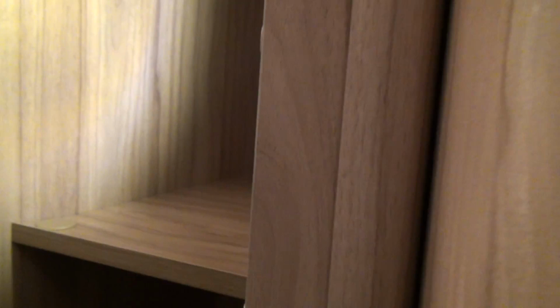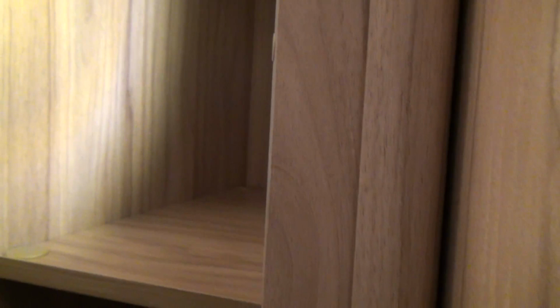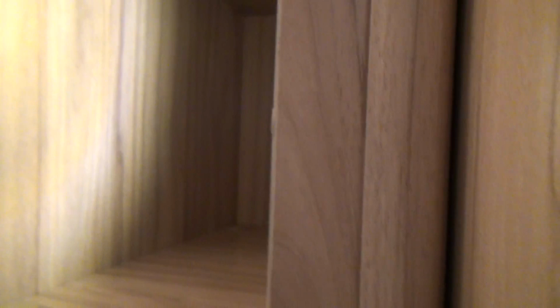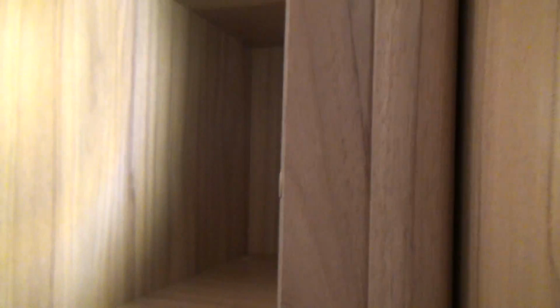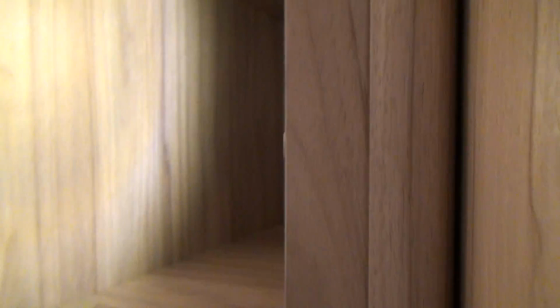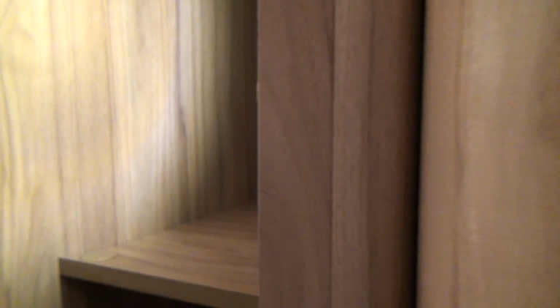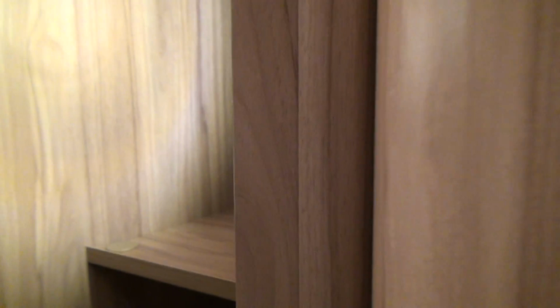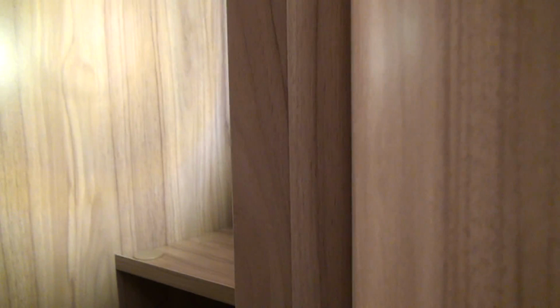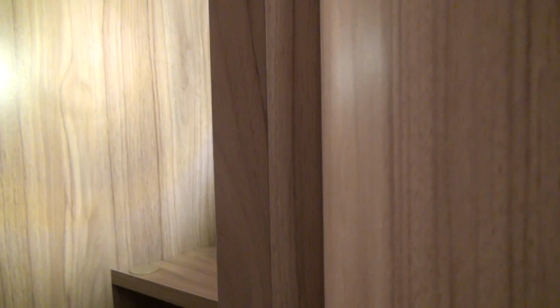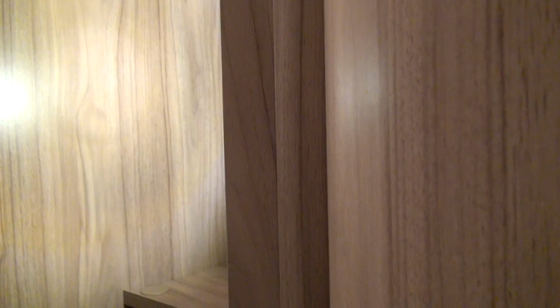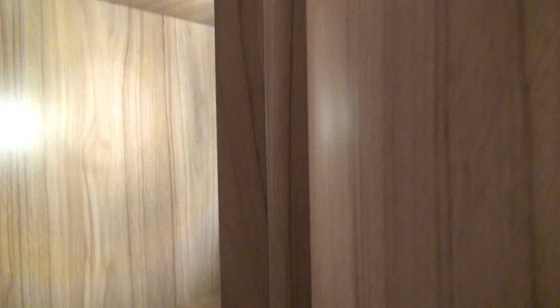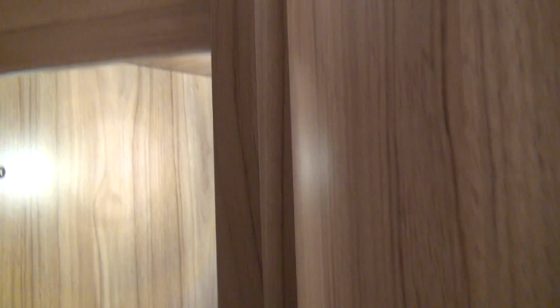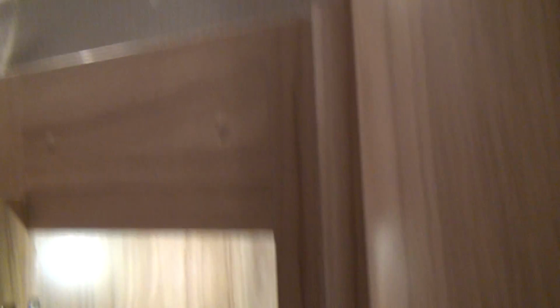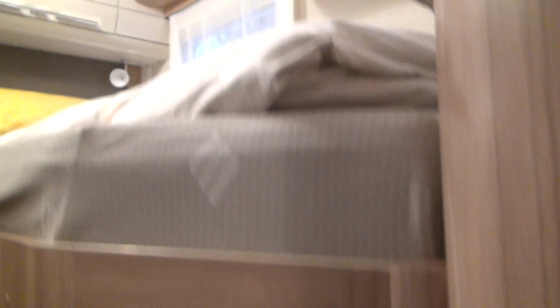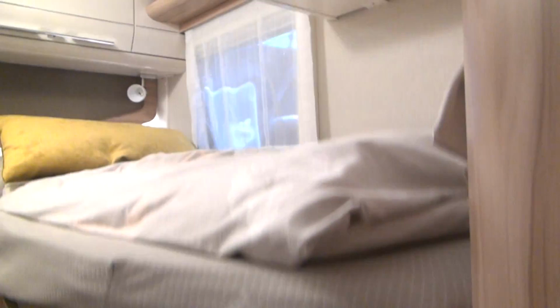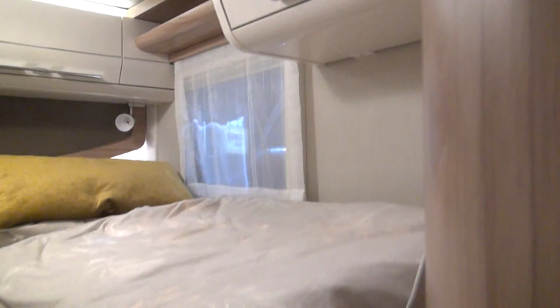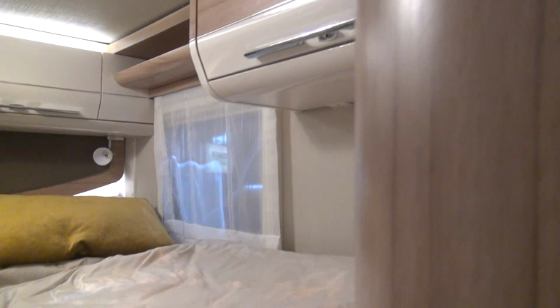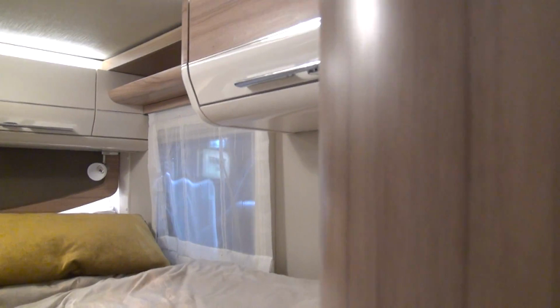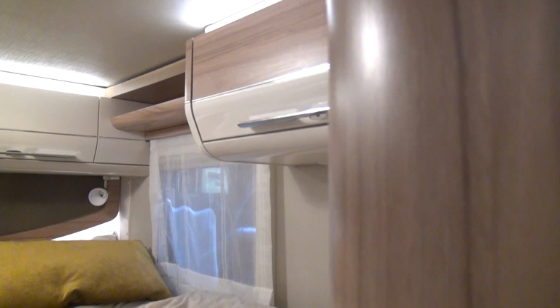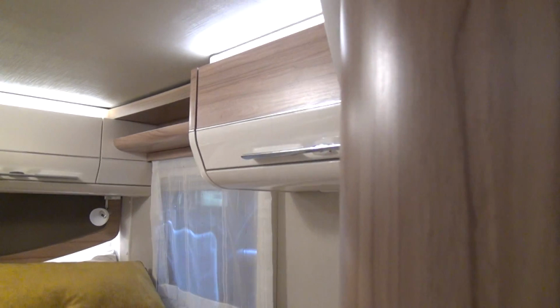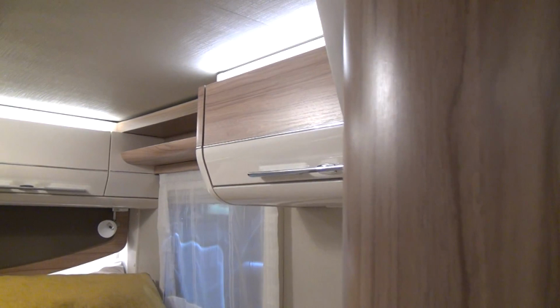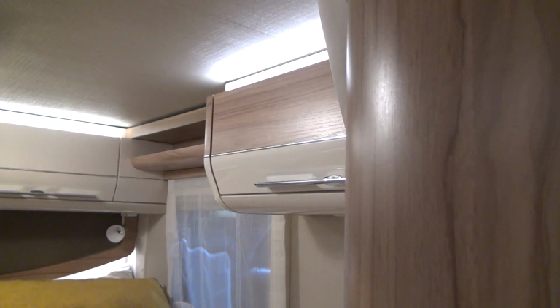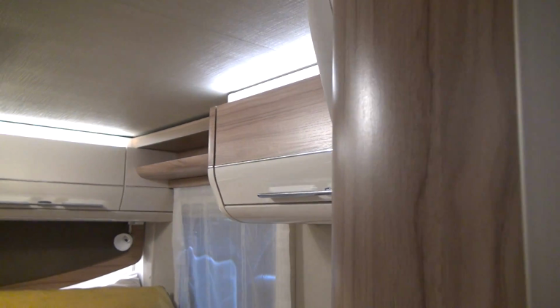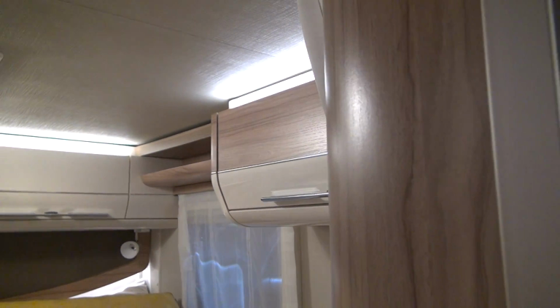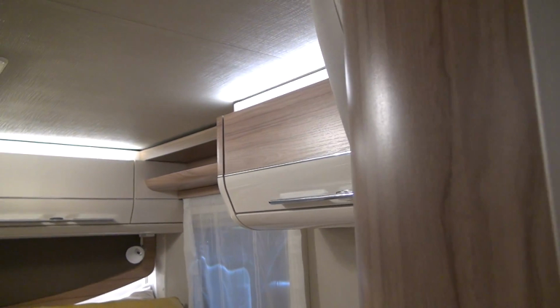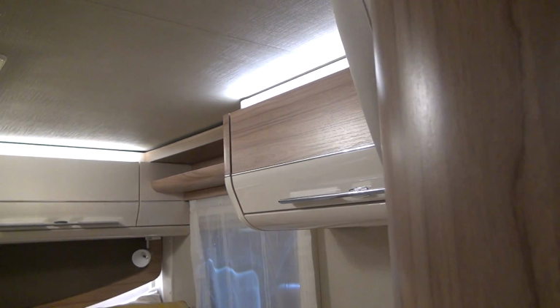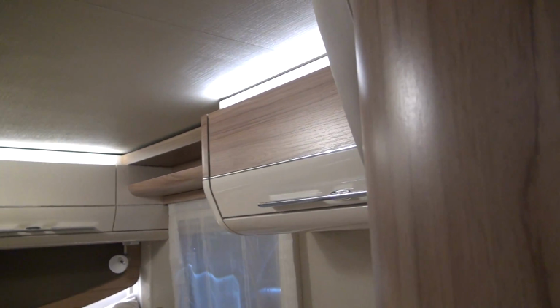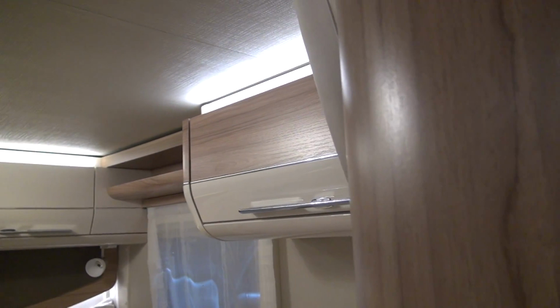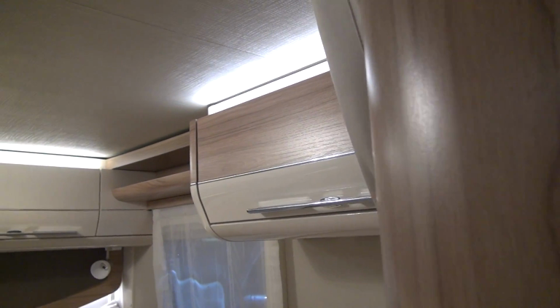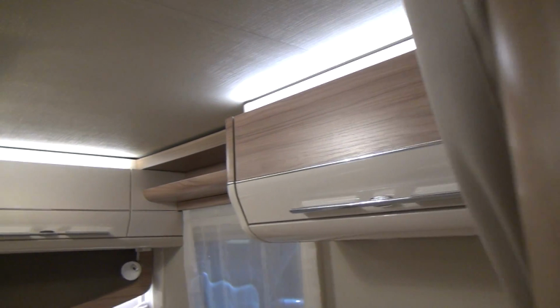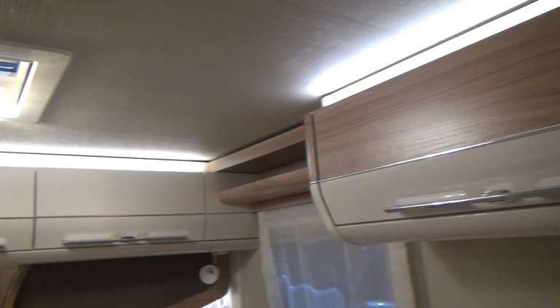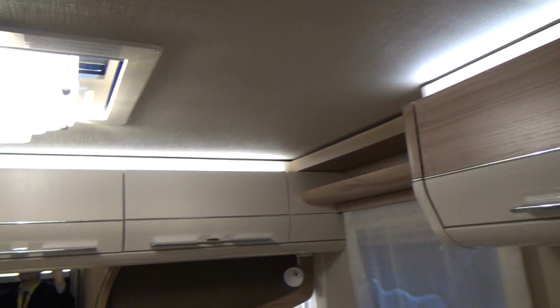On the left-hand side you've got hanging space, and on the right-hand side a couple of shelves where you can keep jumpers, shirts and the like. Smaller items such as socks and underwear can go in the cabinets above the beds.